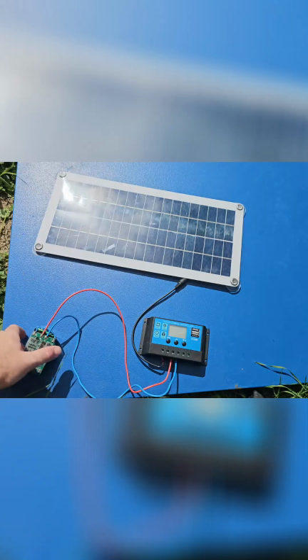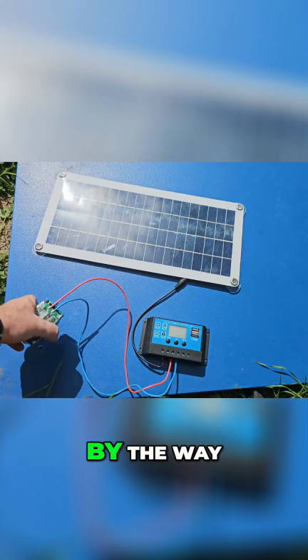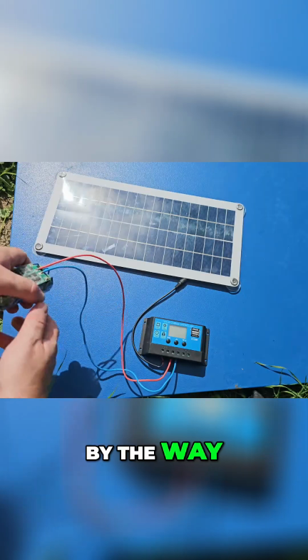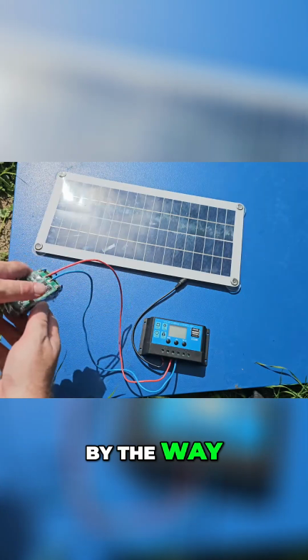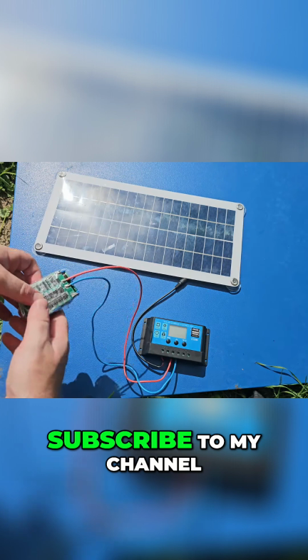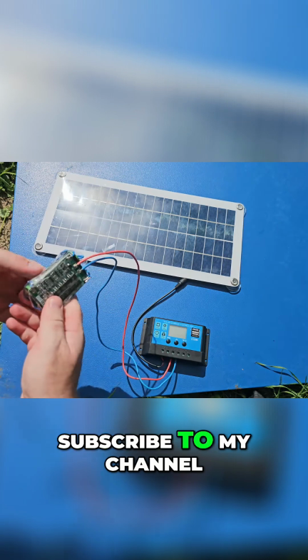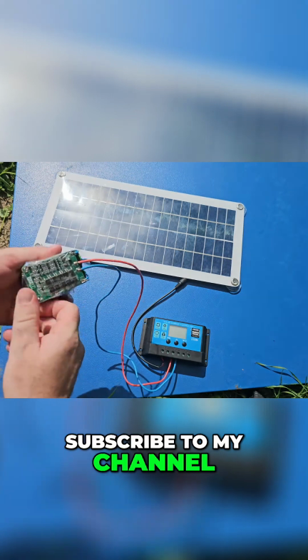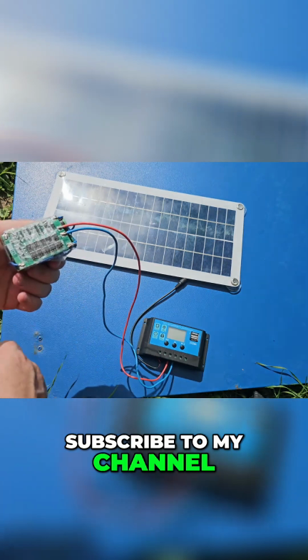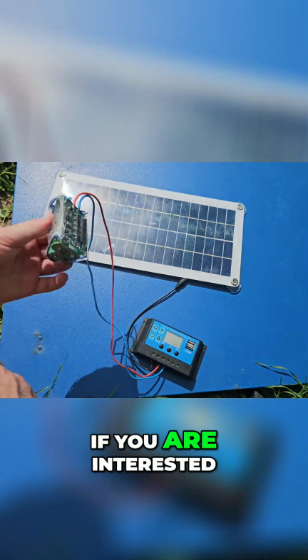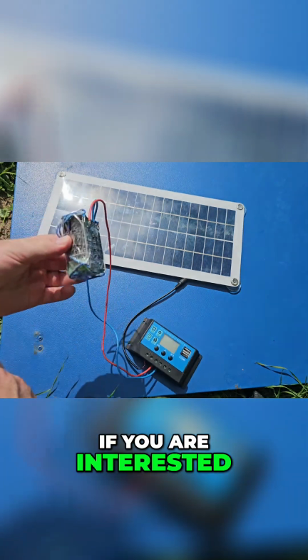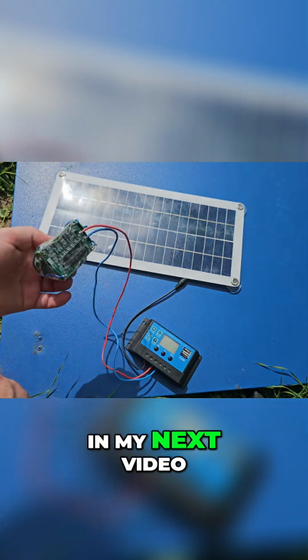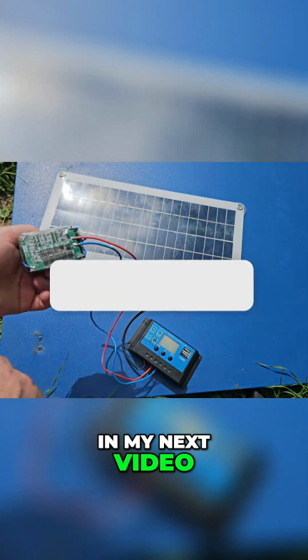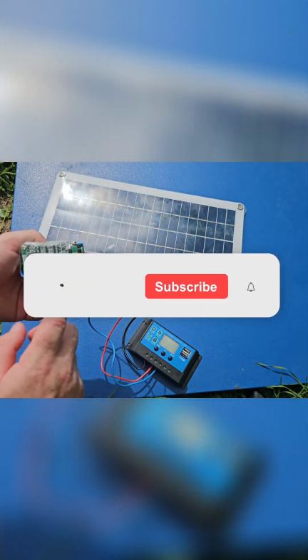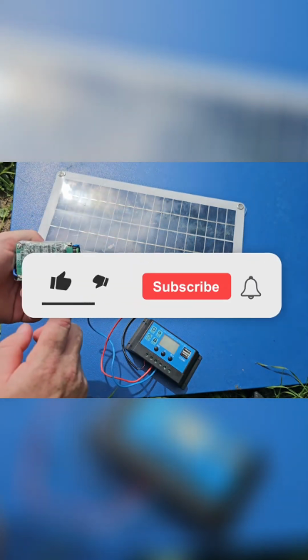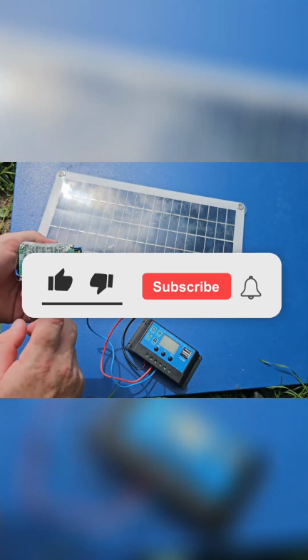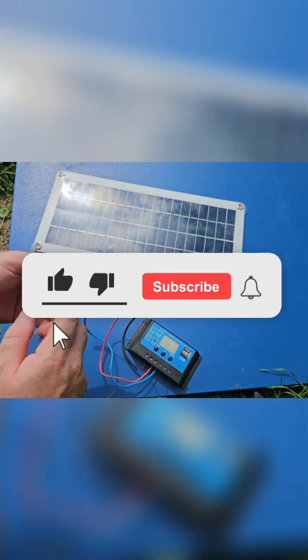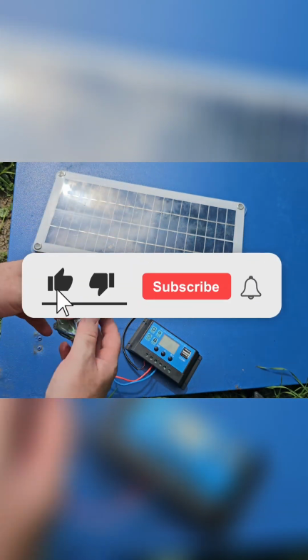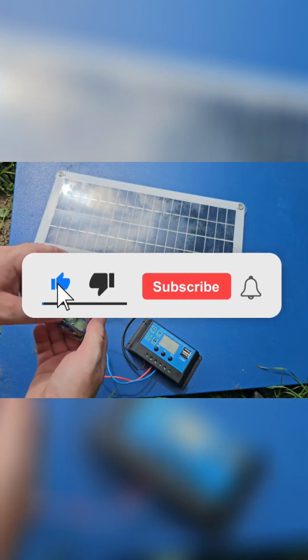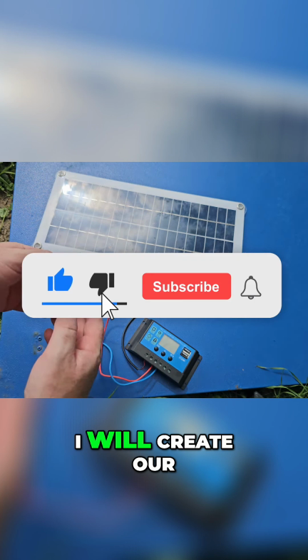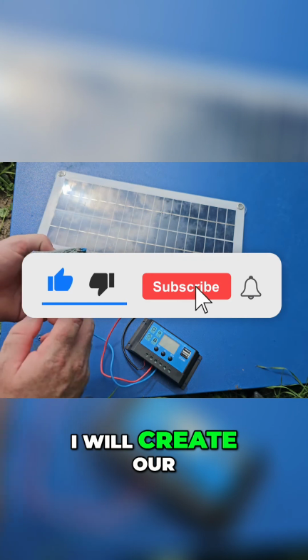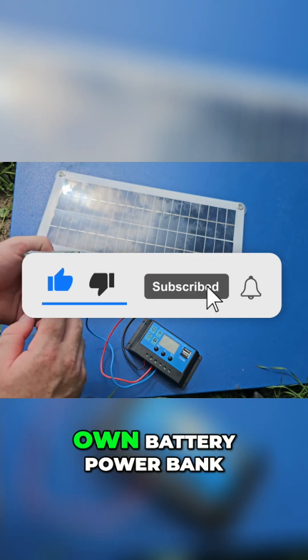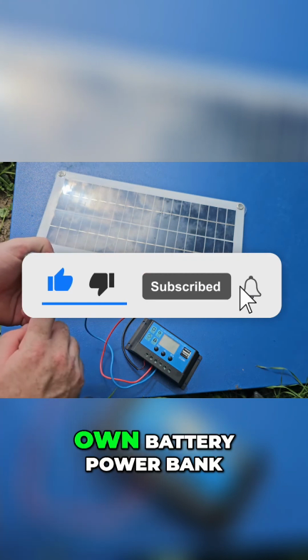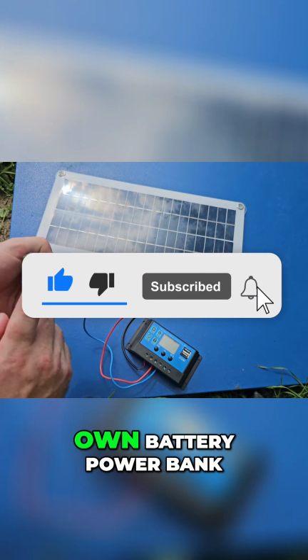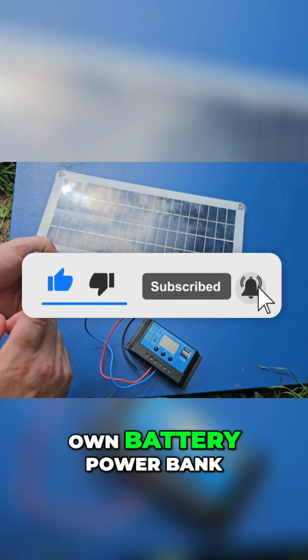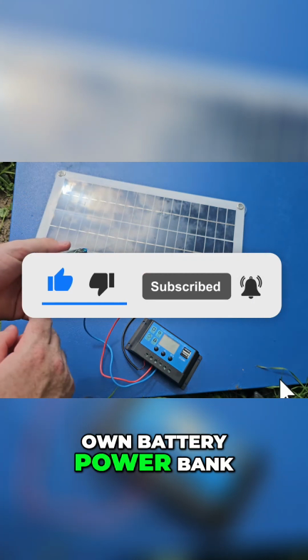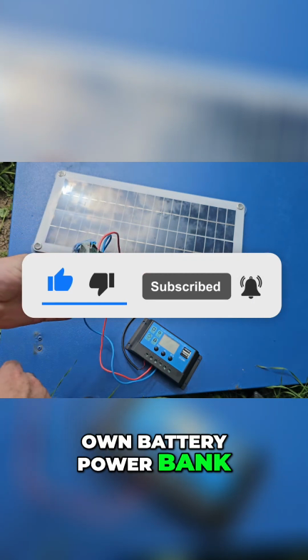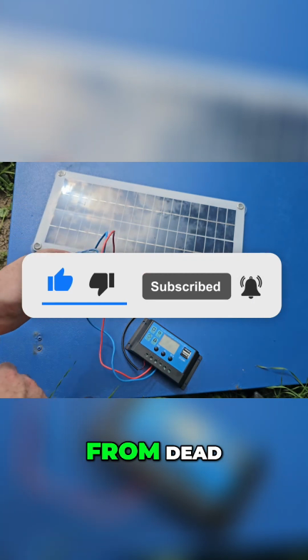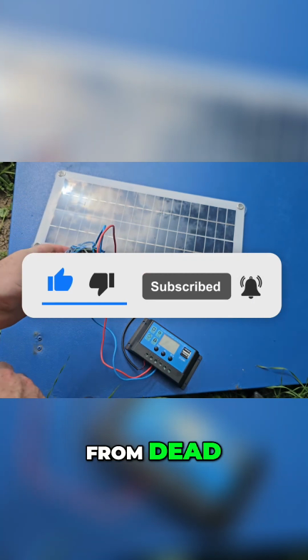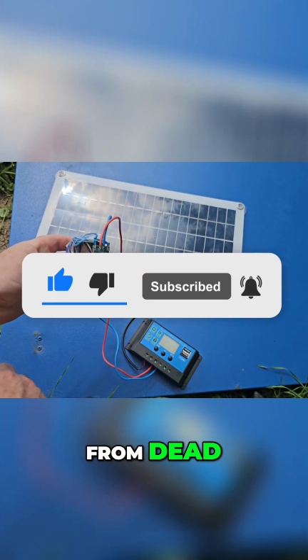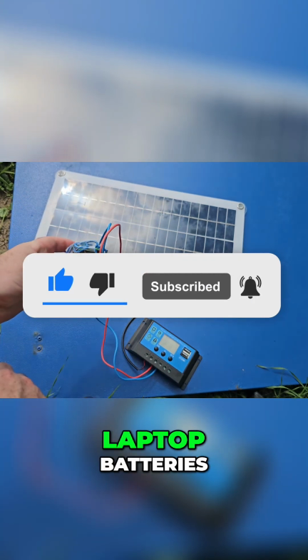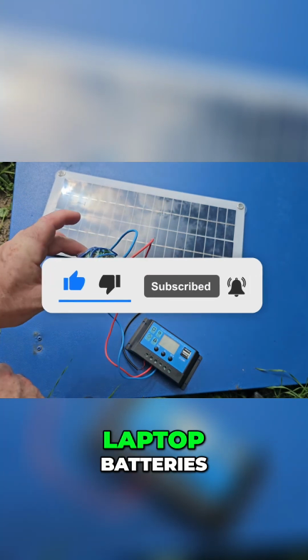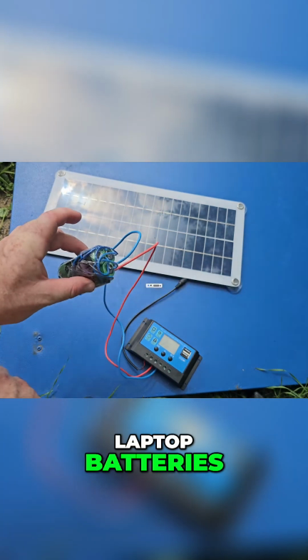By the way, subscribe to my channel if you're interested in my next video, where I will create our own battery power bank from dead laptop batteries.